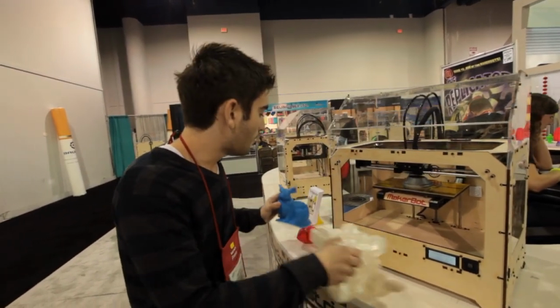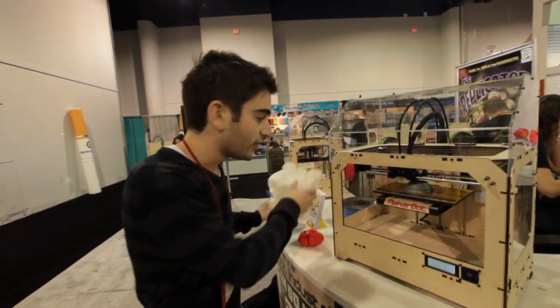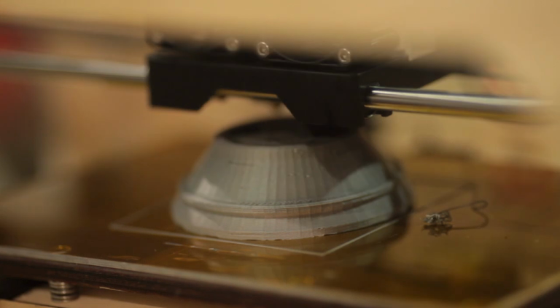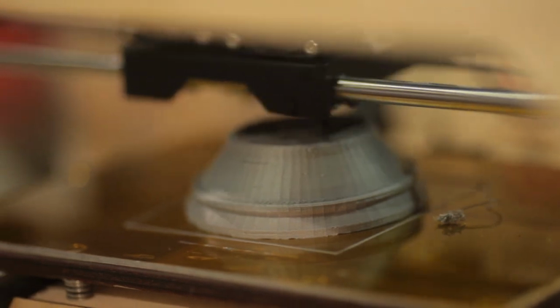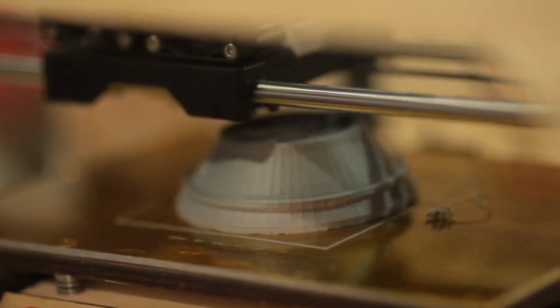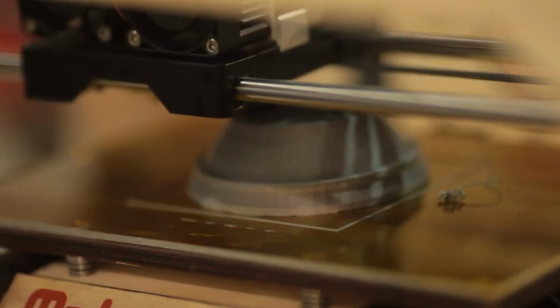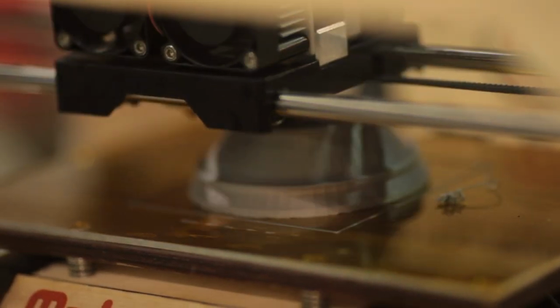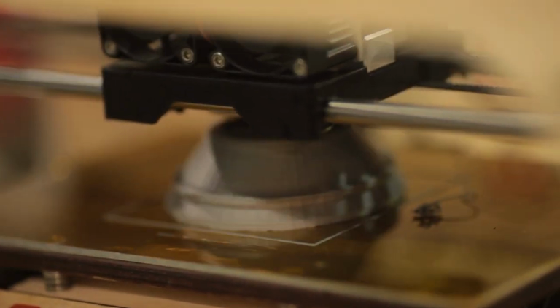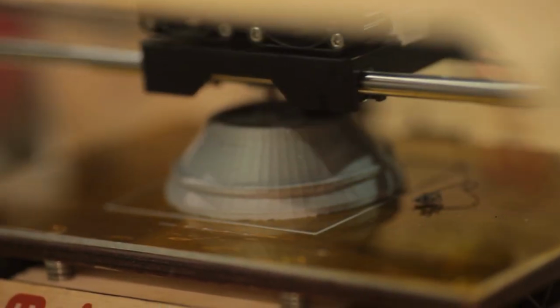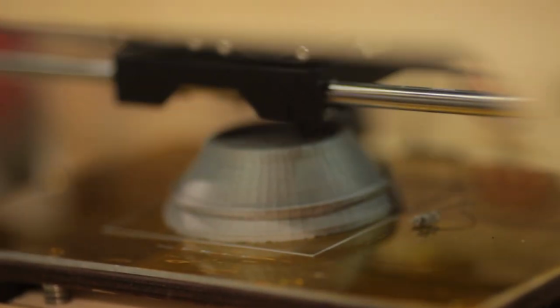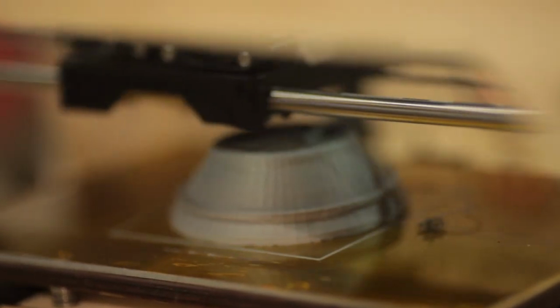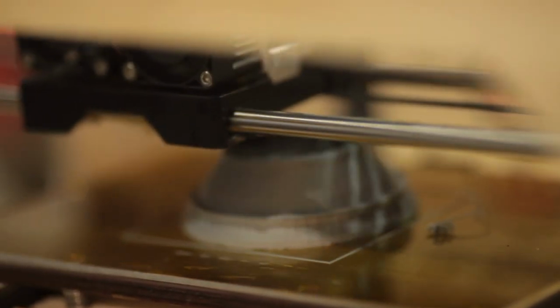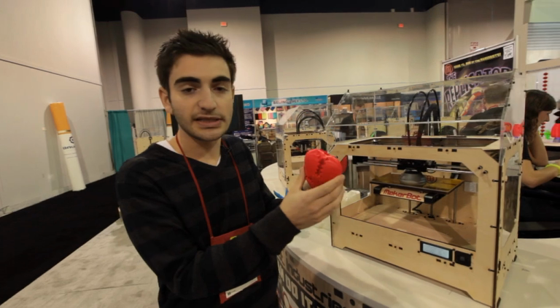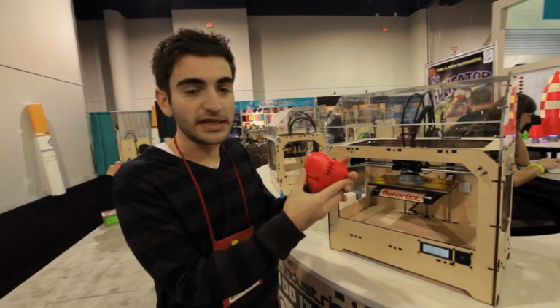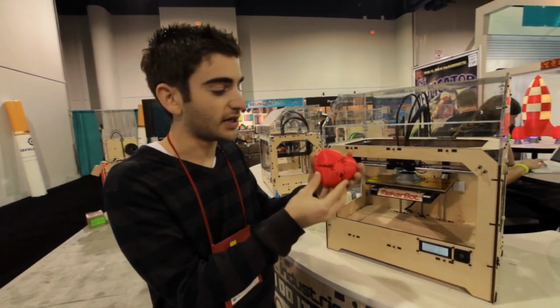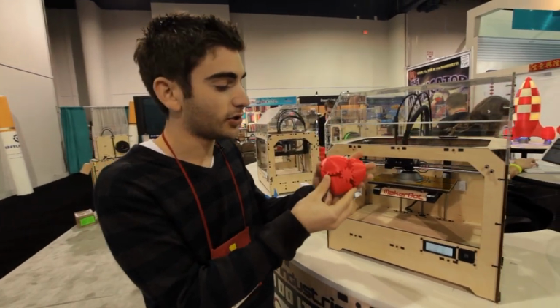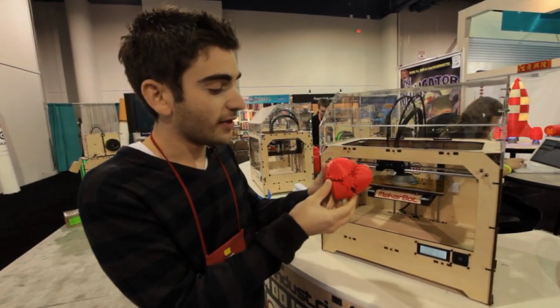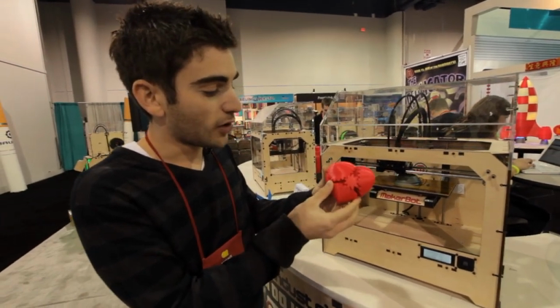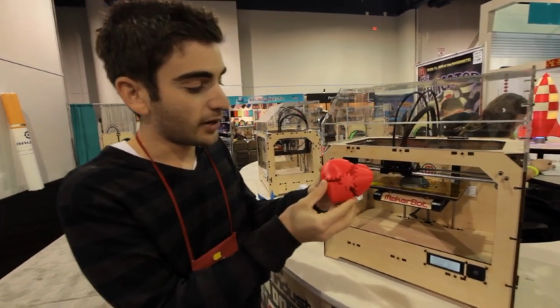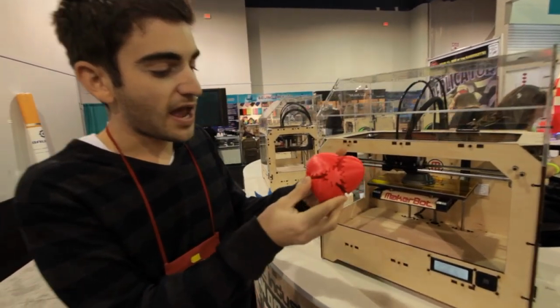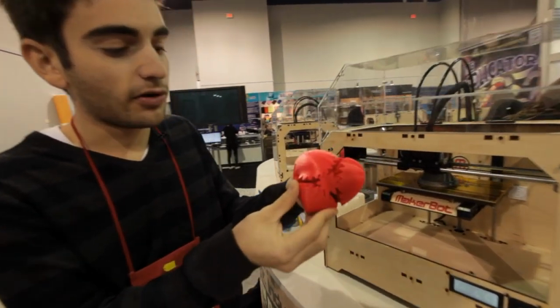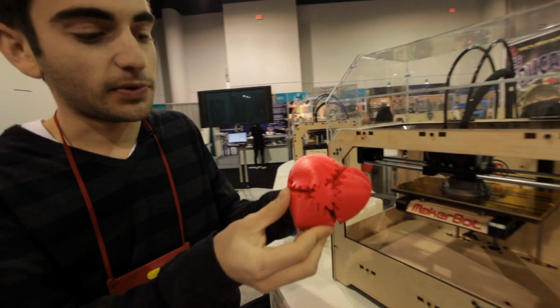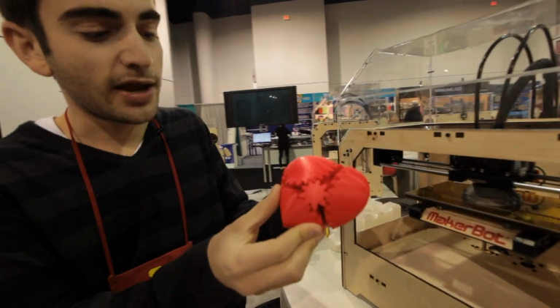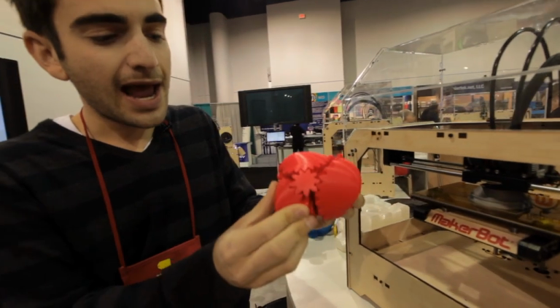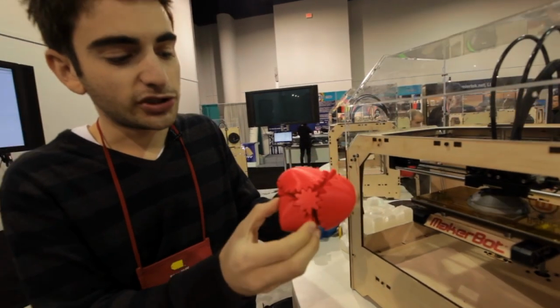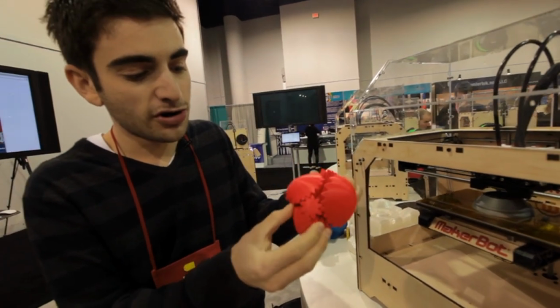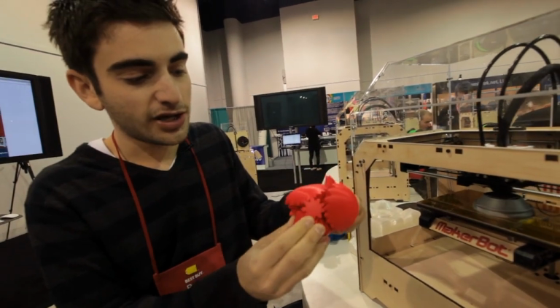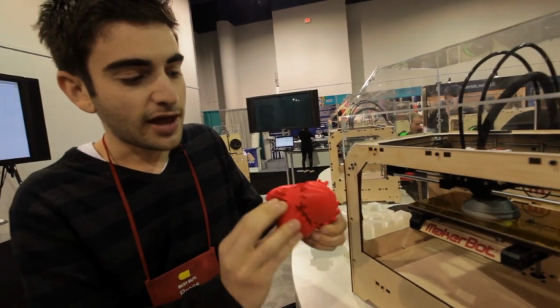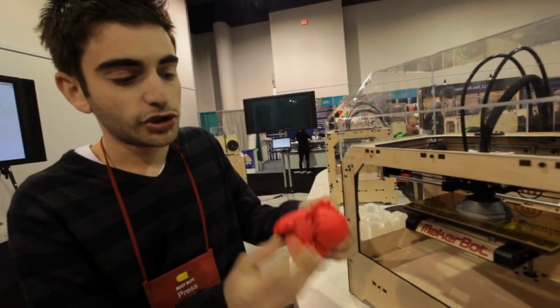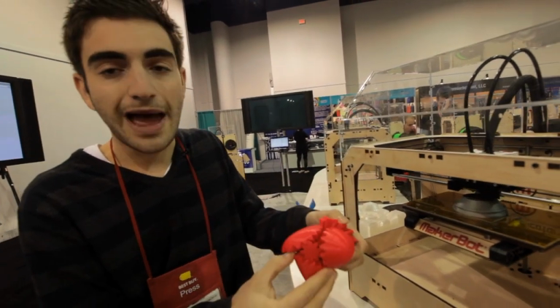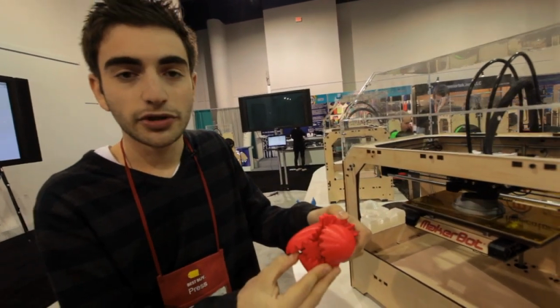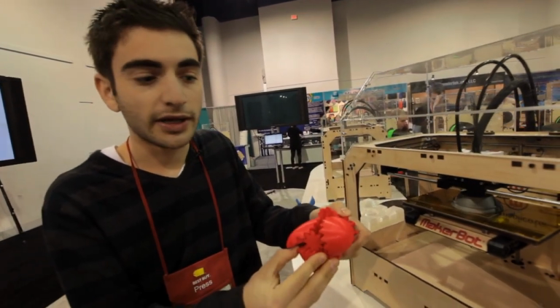But you can get really intricate with your designs and actually print items in multiple pieces and then piece them together. This is one item that they have here on display and it actually turns, just showing you how intricate you can get.